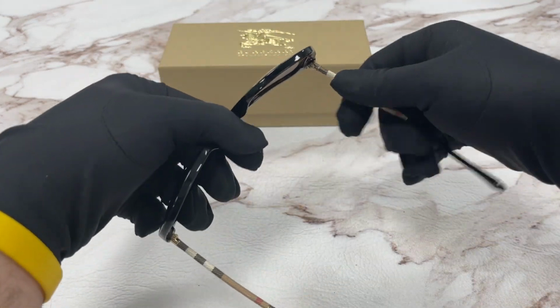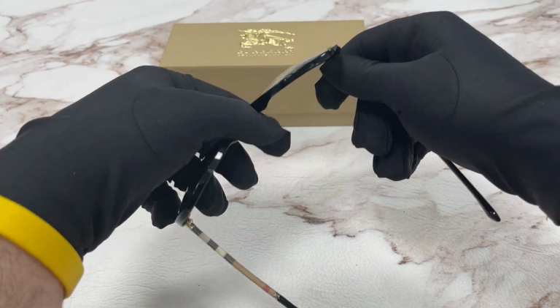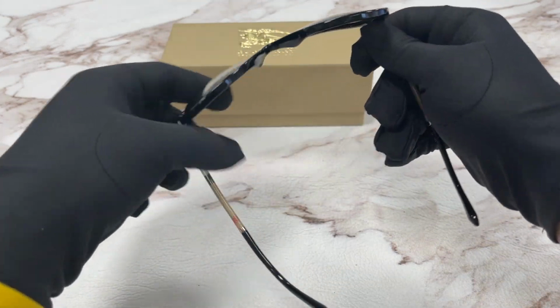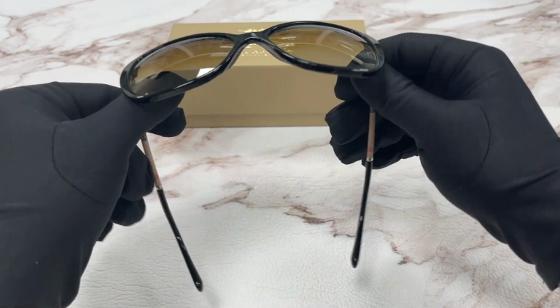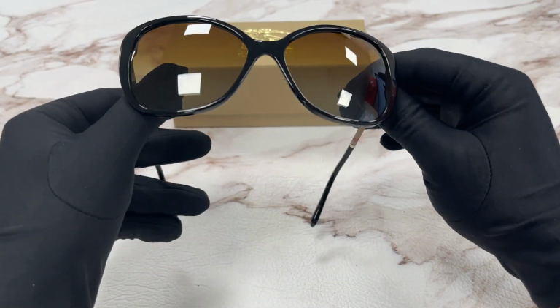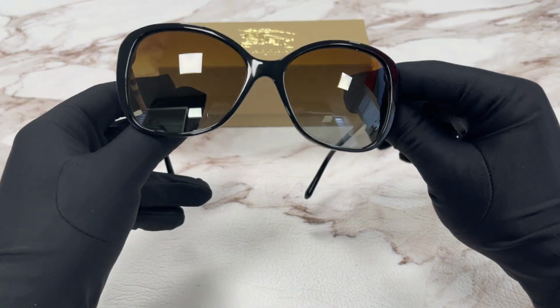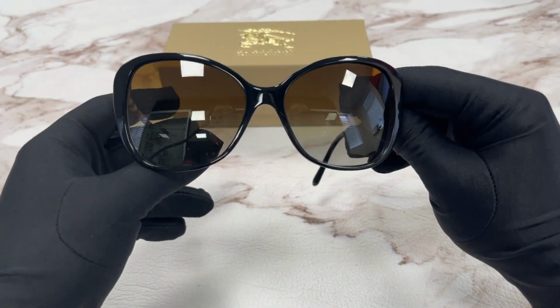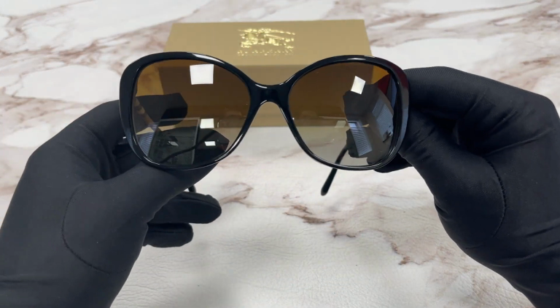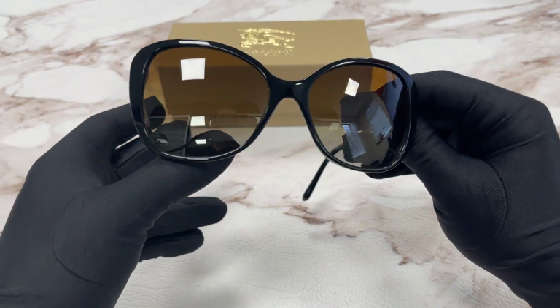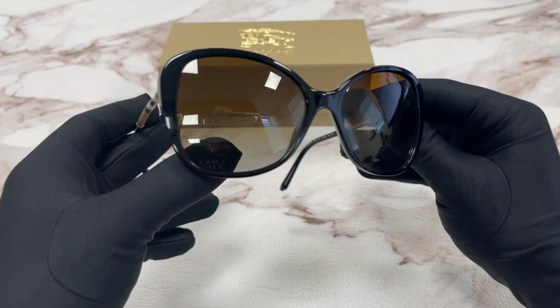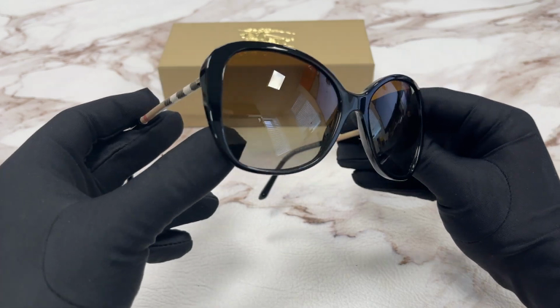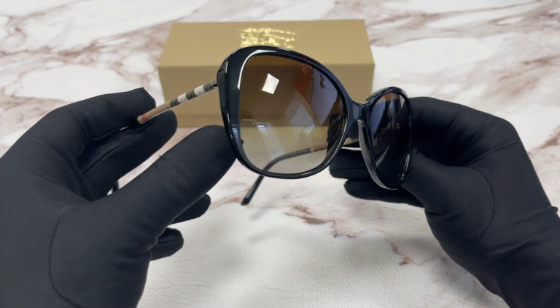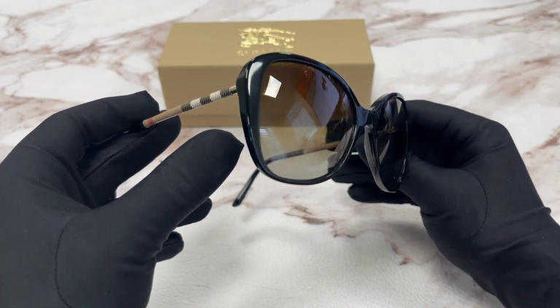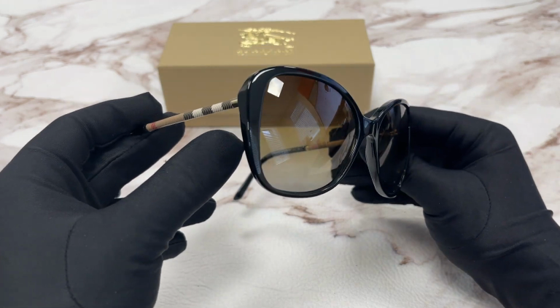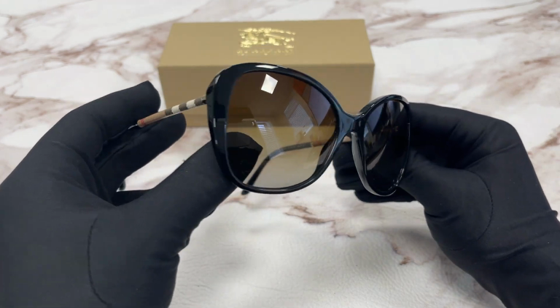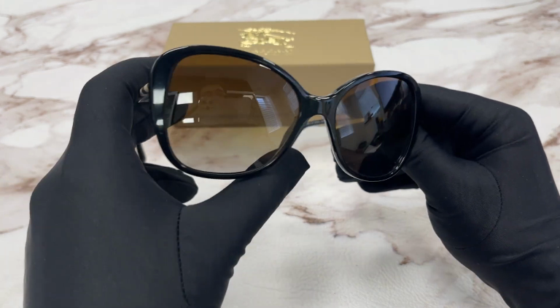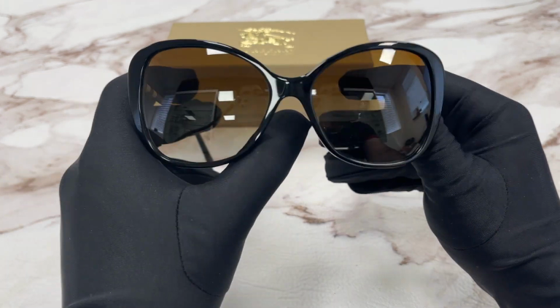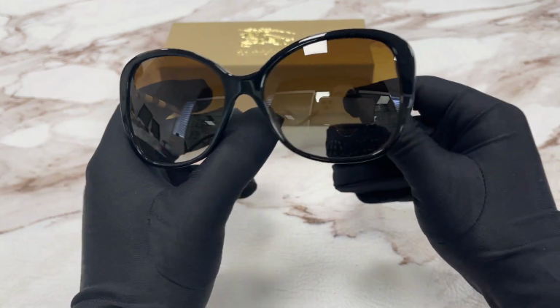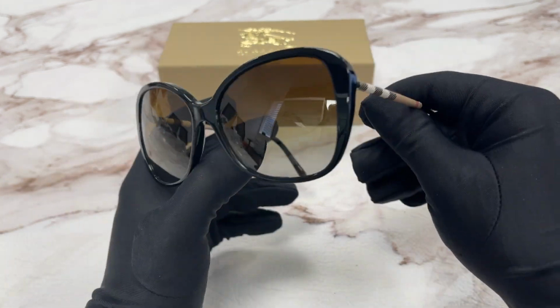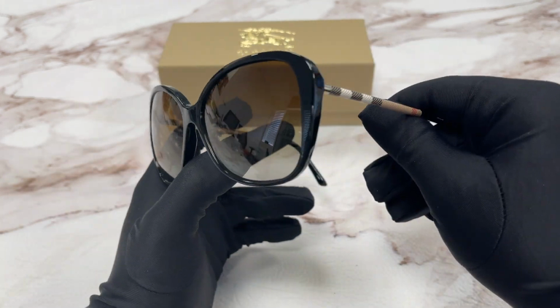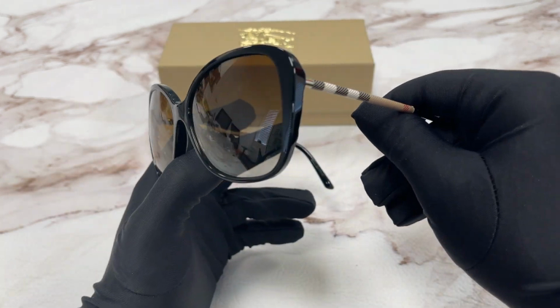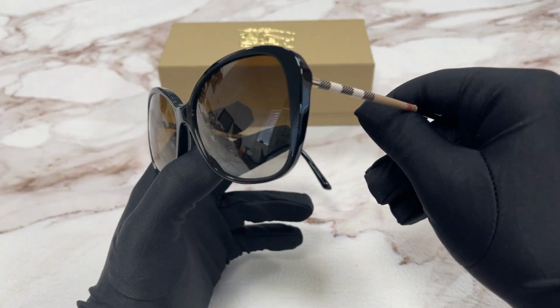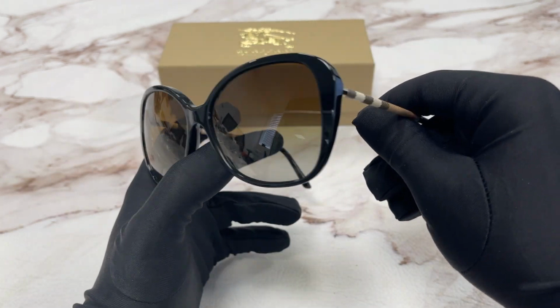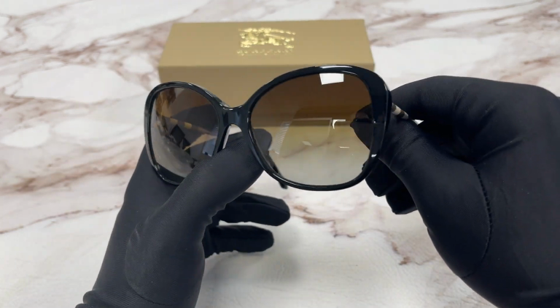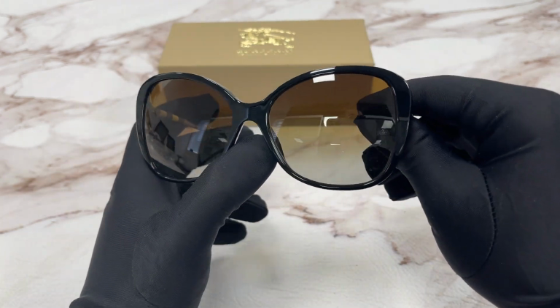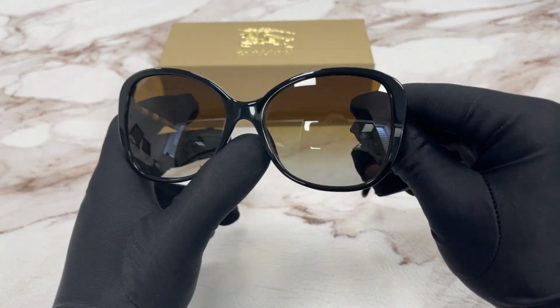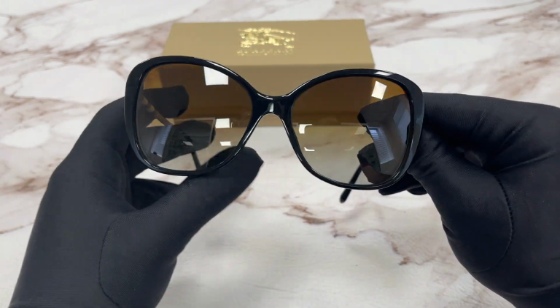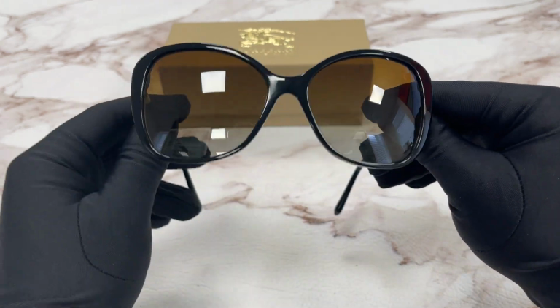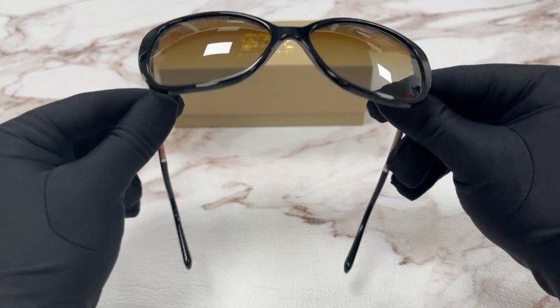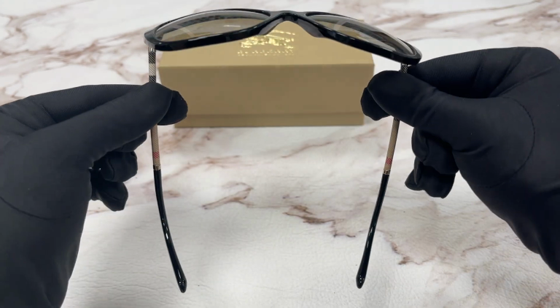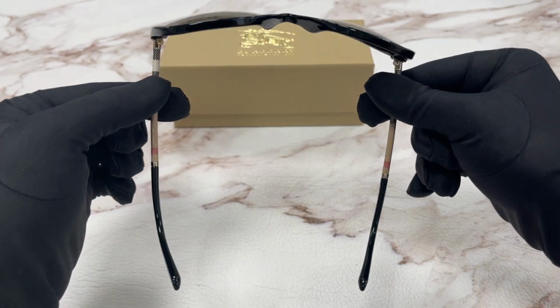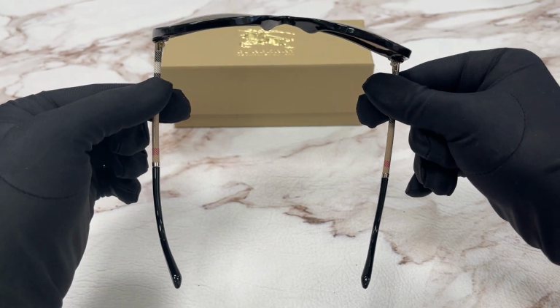The color of this frame is black, brown, white, and red.